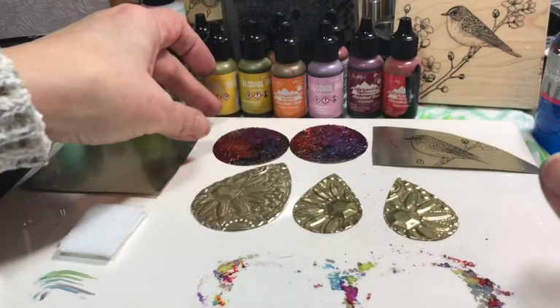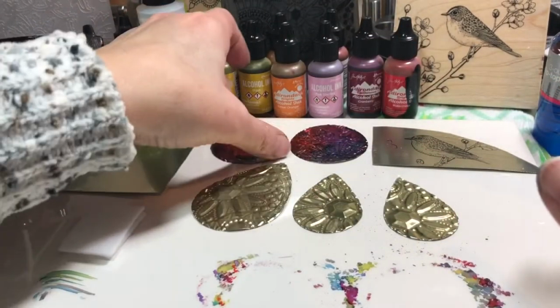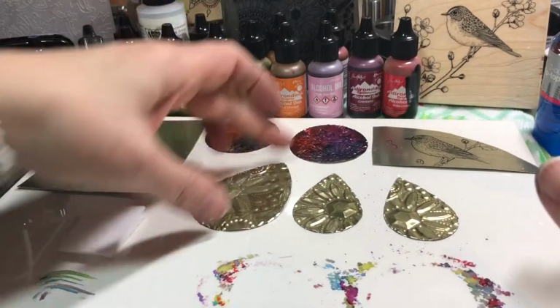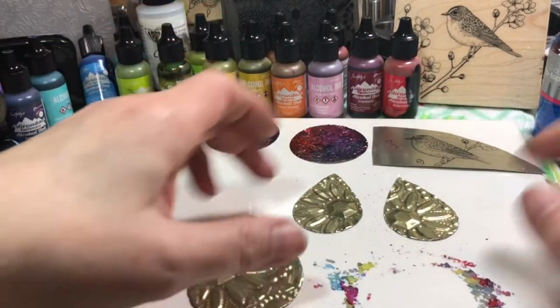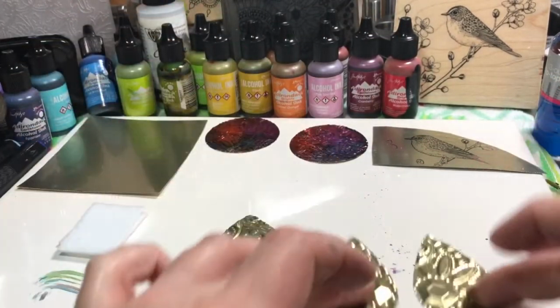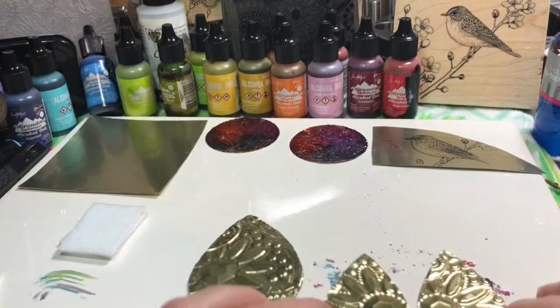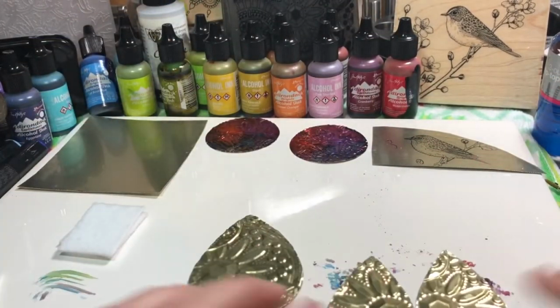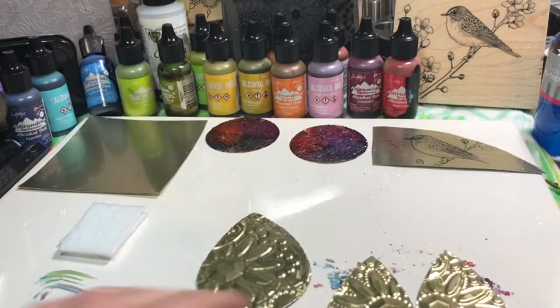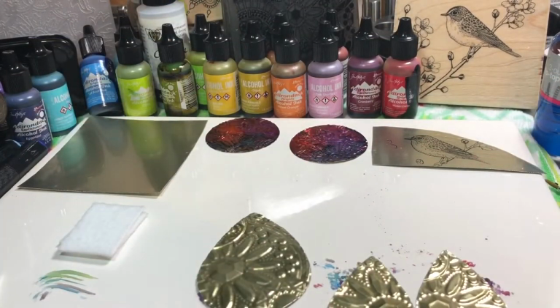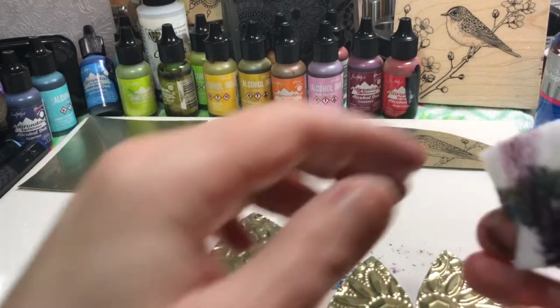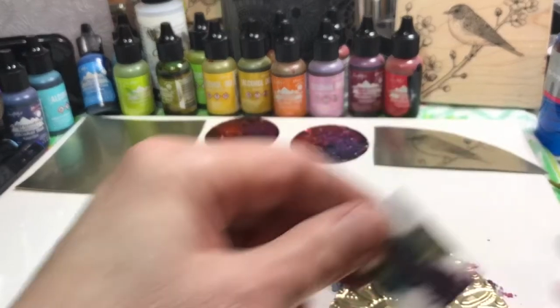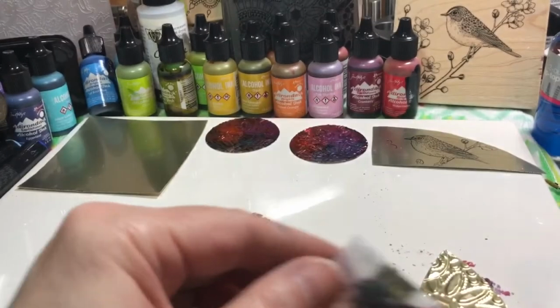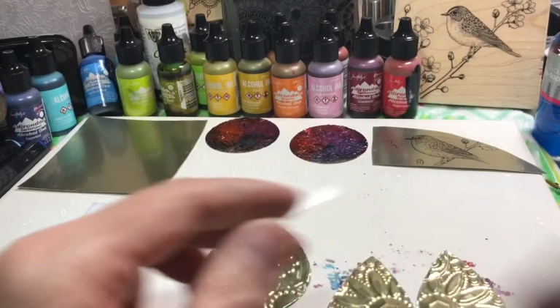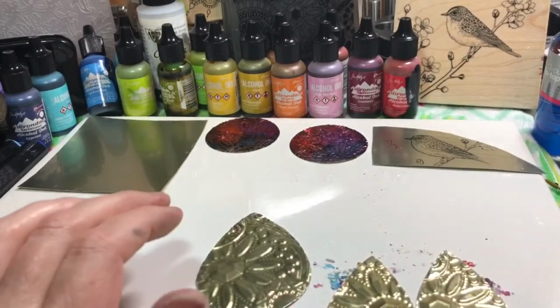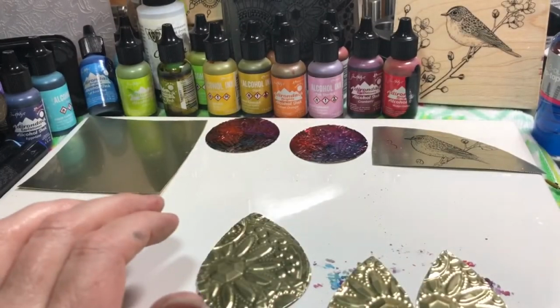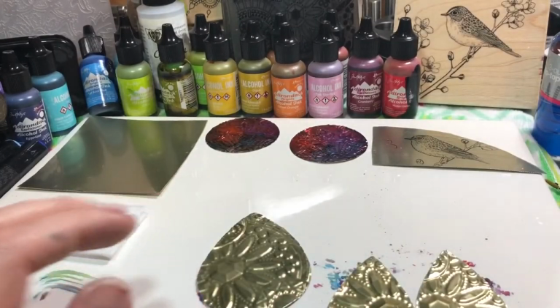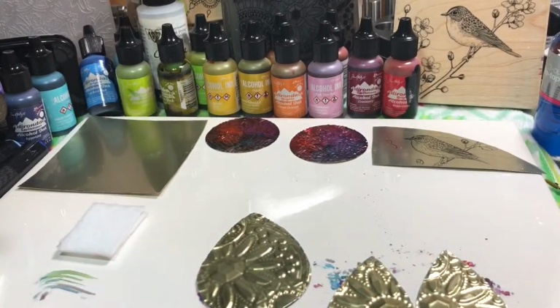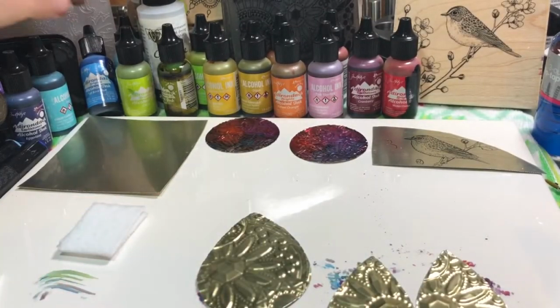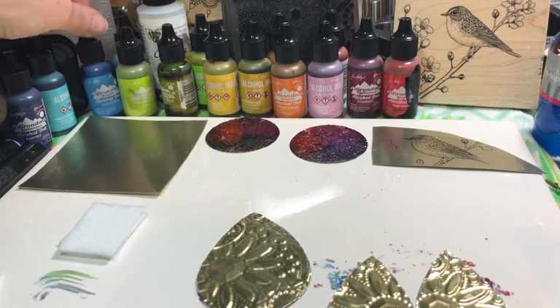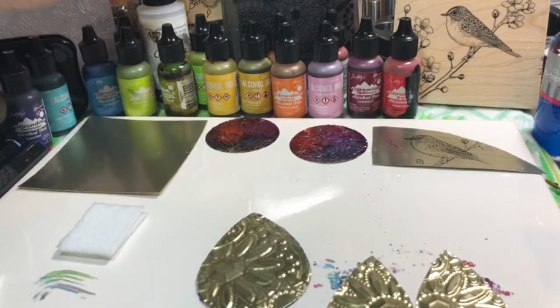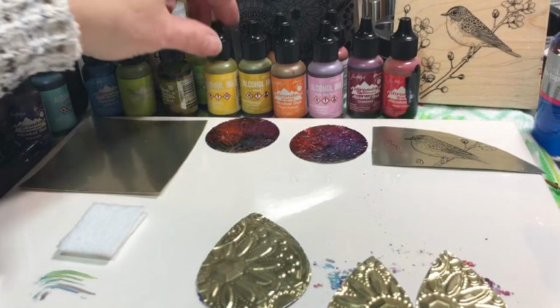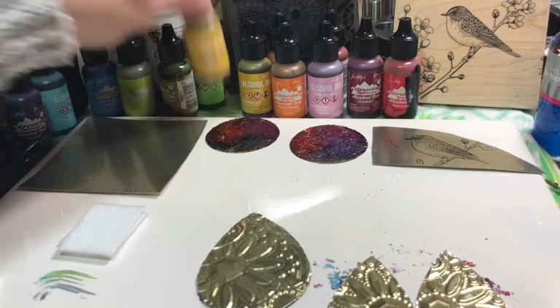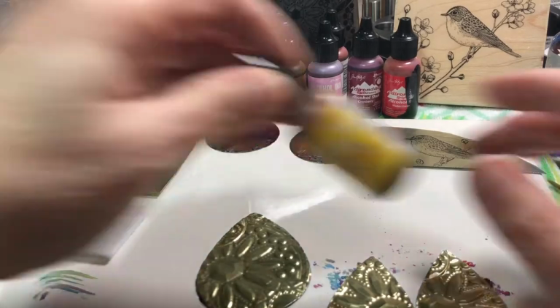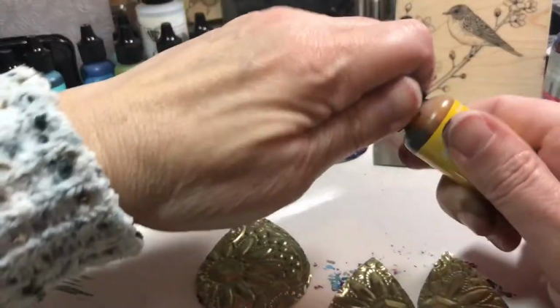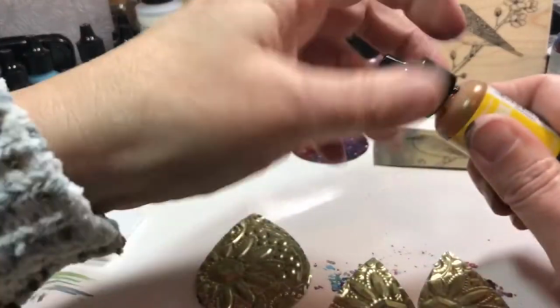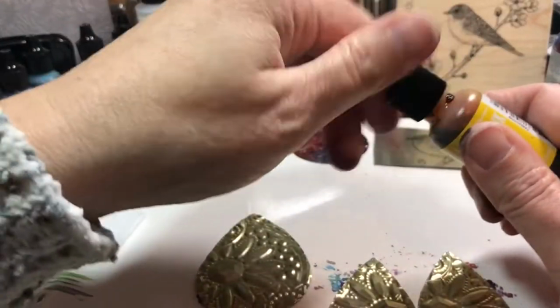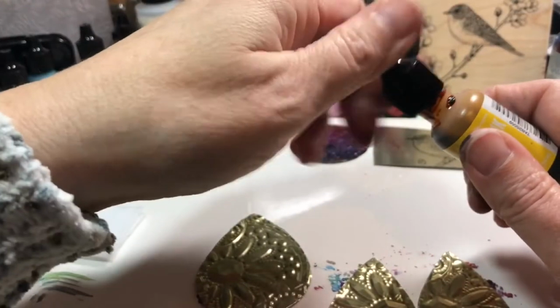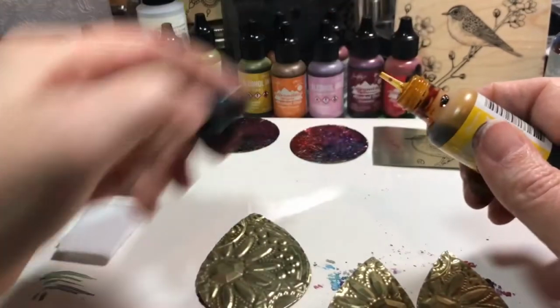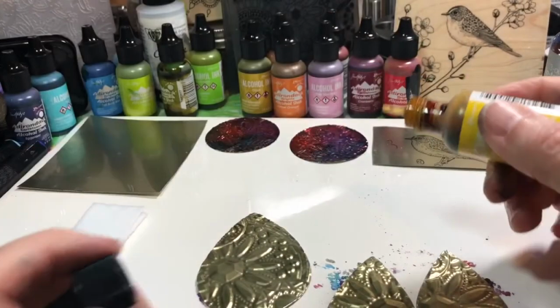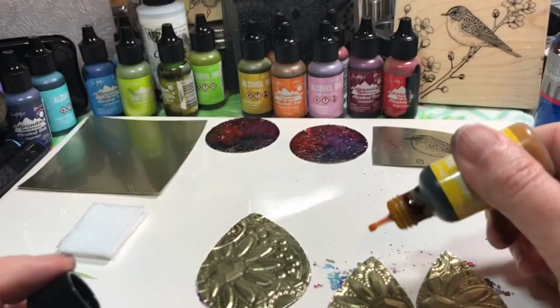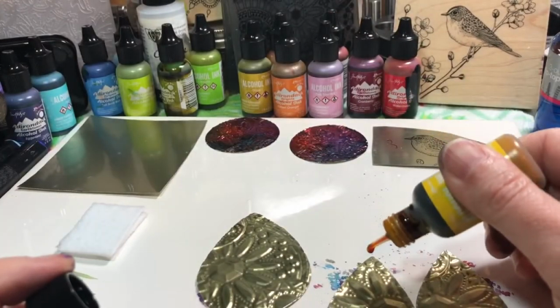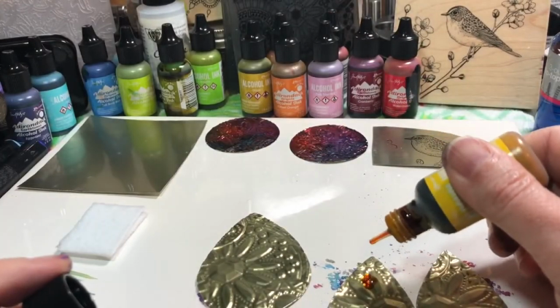All right, on these I'm not going to use the blending solution. We'll just see how it goes when you don't use the blending solution - it's pretty big so we'll put a couple drops on there.